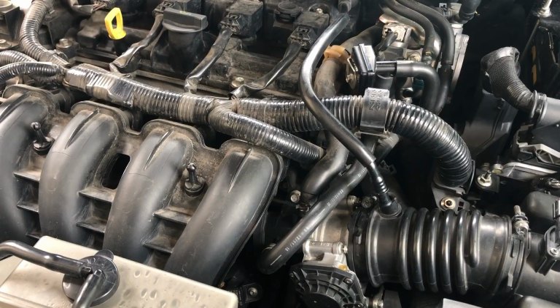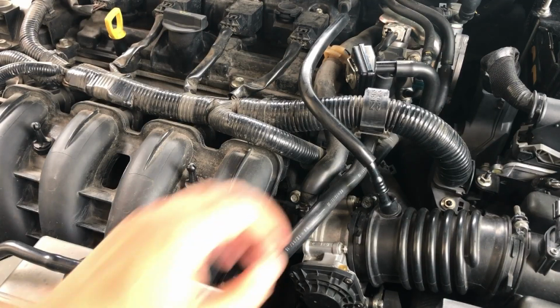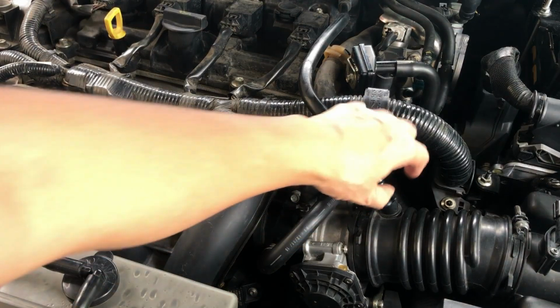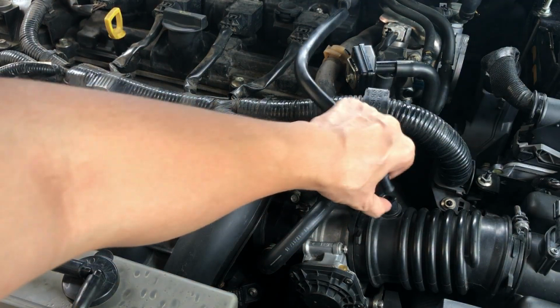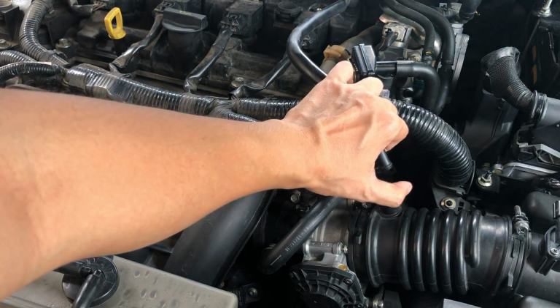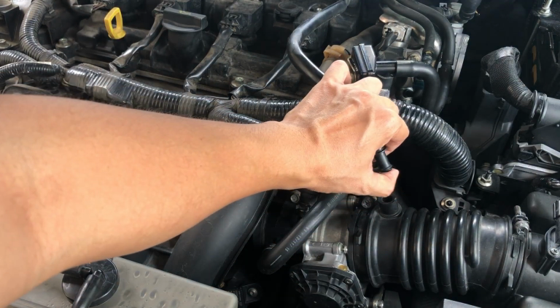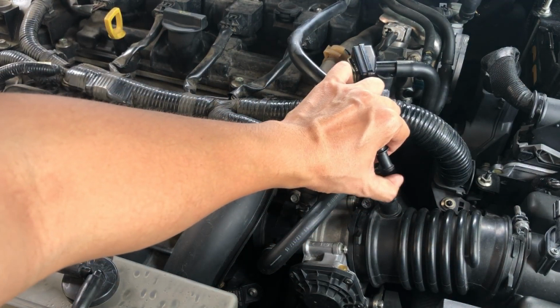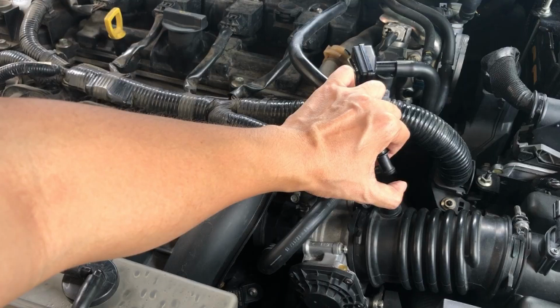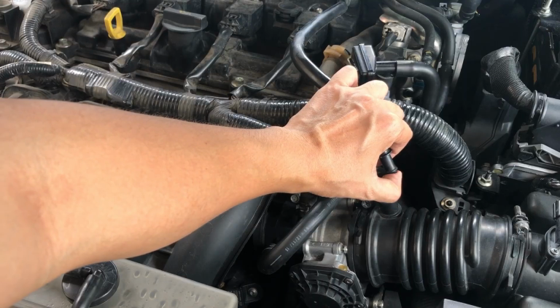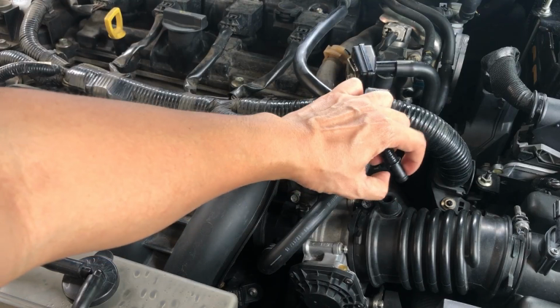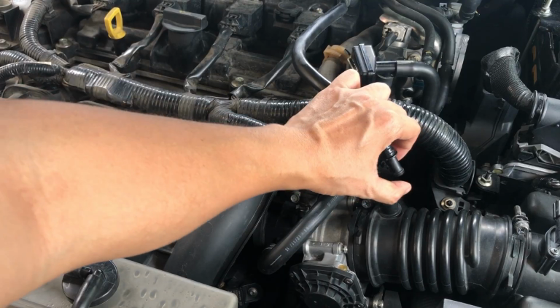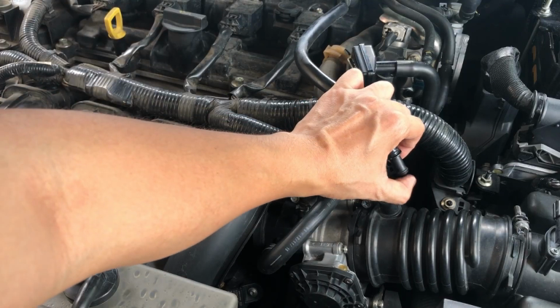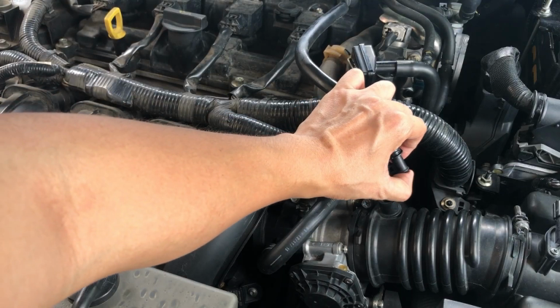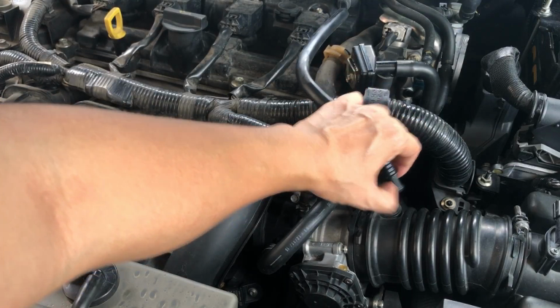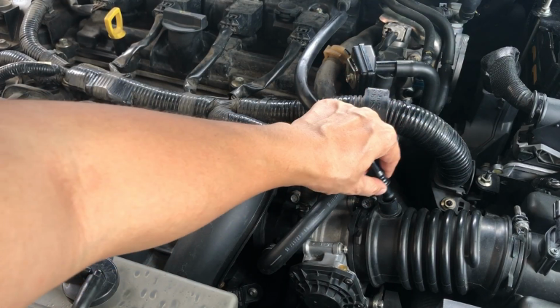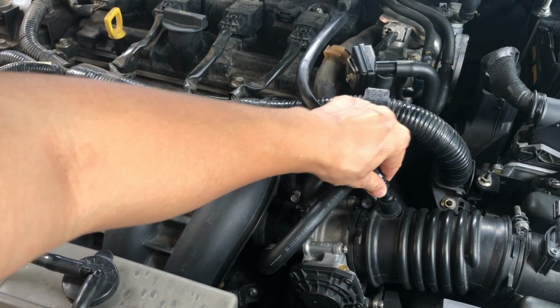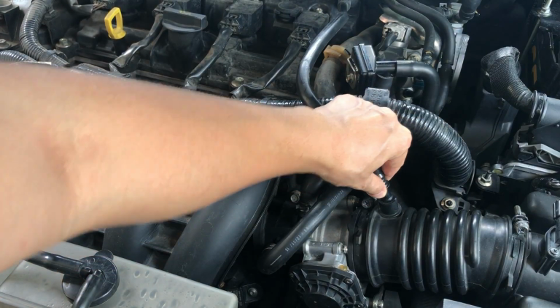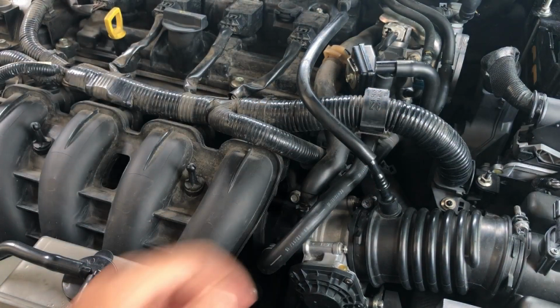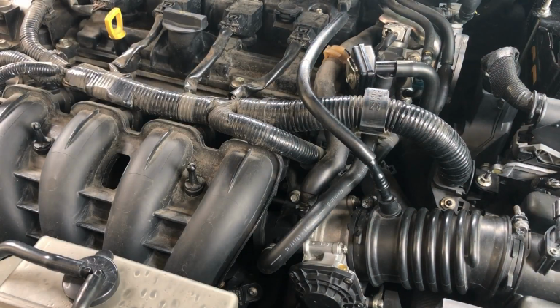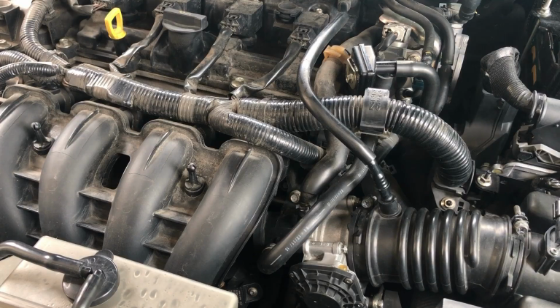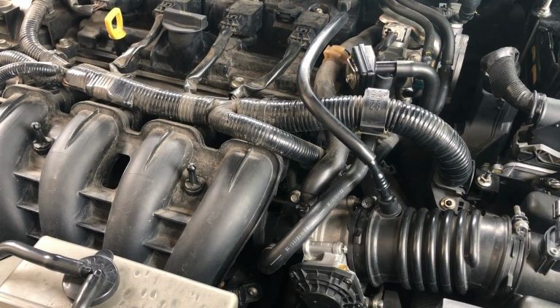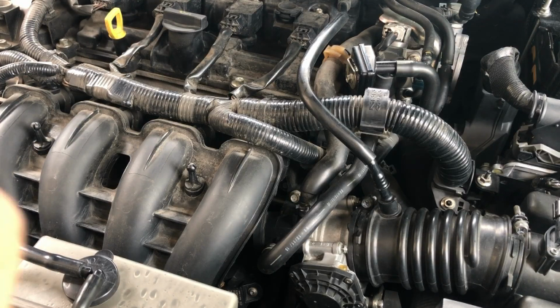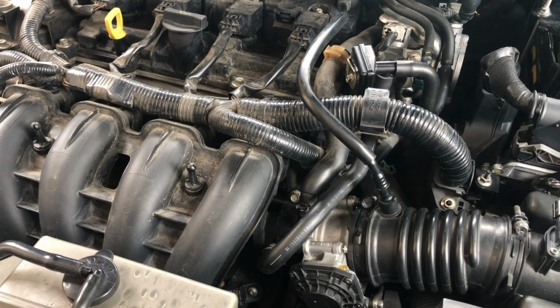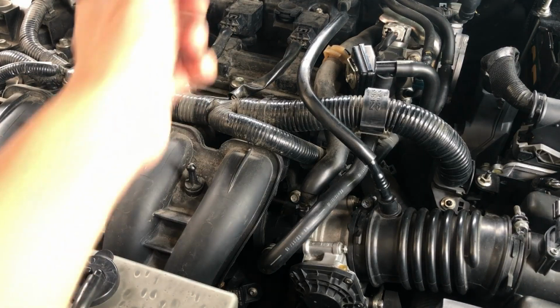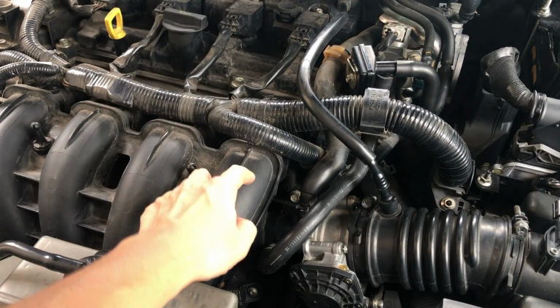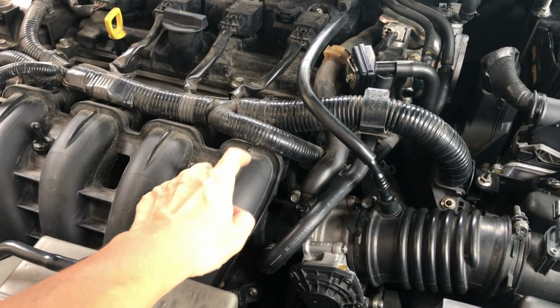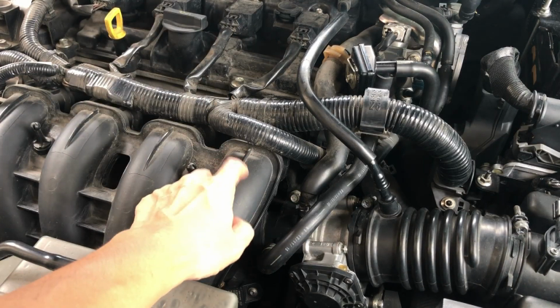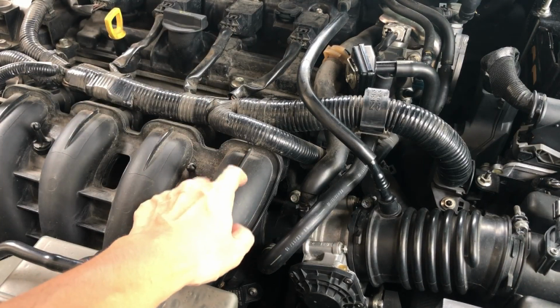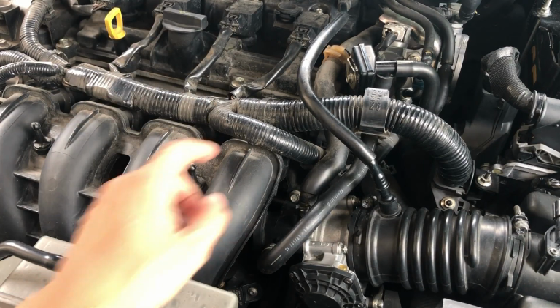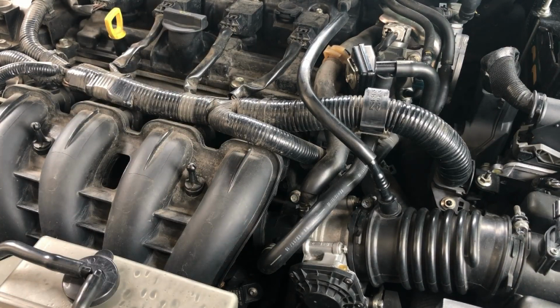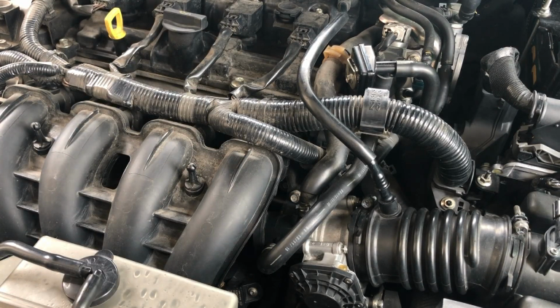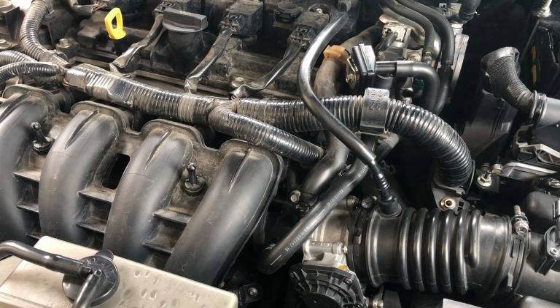If your car did not pass this vacuum pressure test, it means that you have to replace the PCV valve, which is hidden underneath this intake manifold.